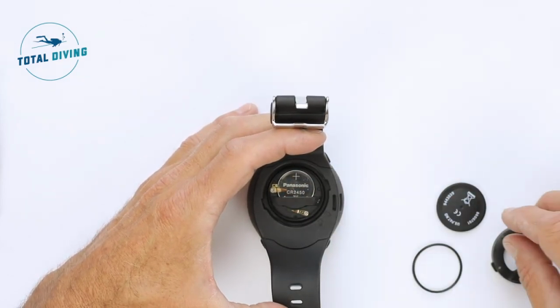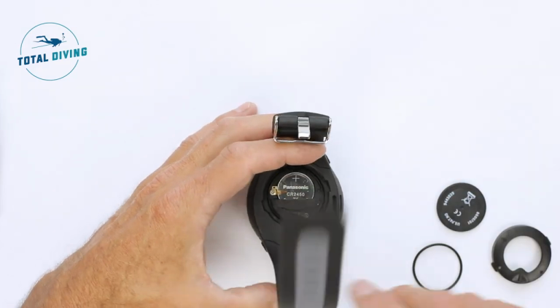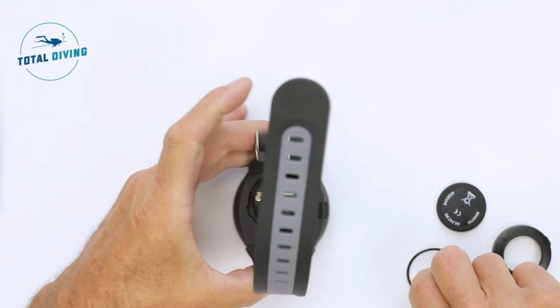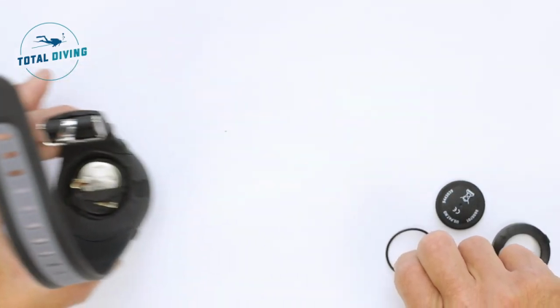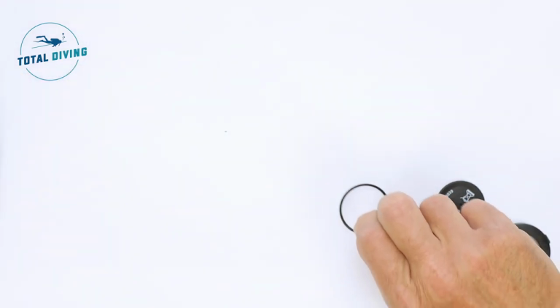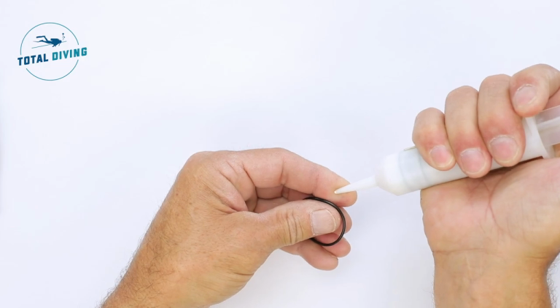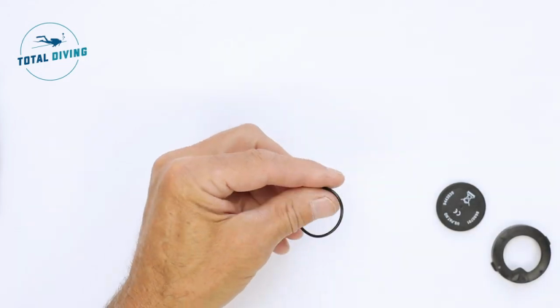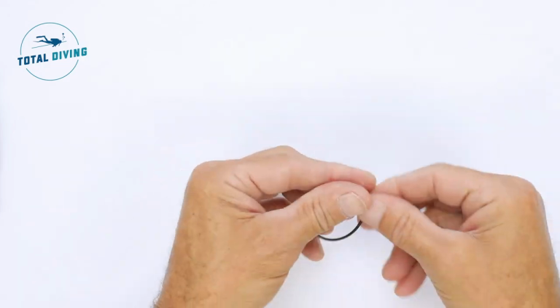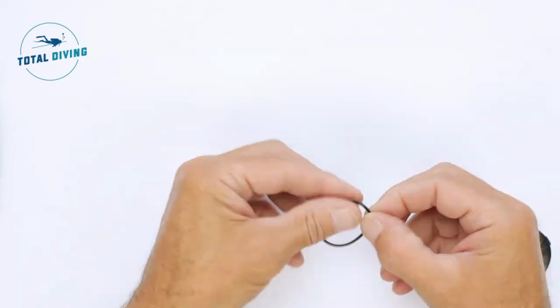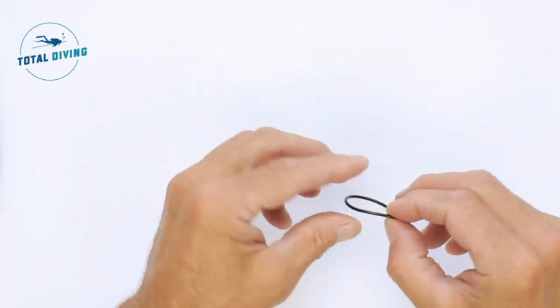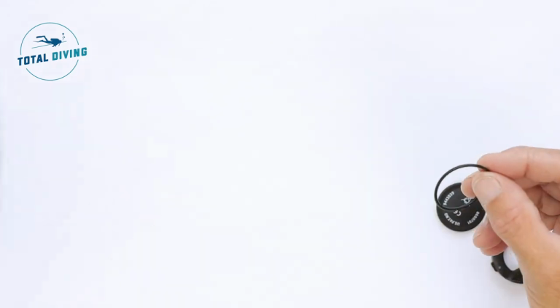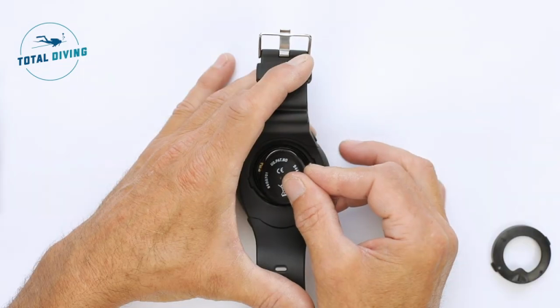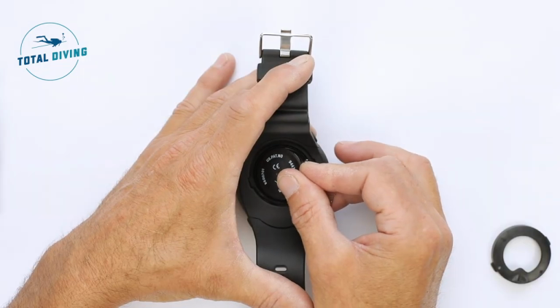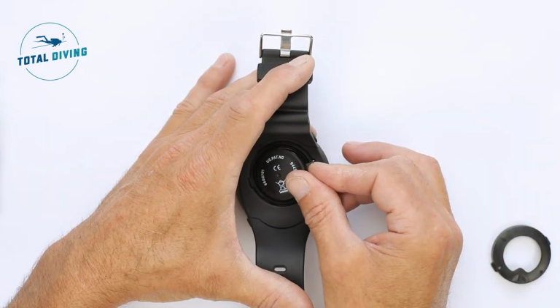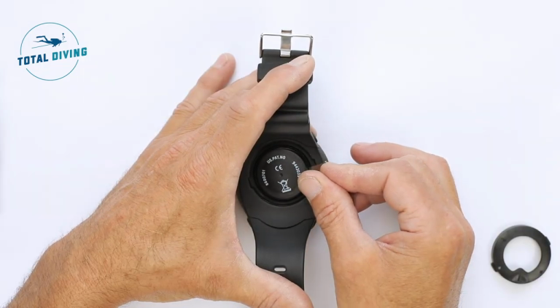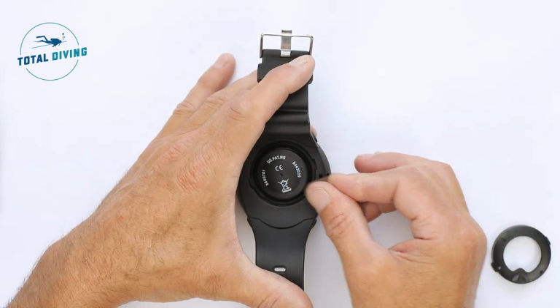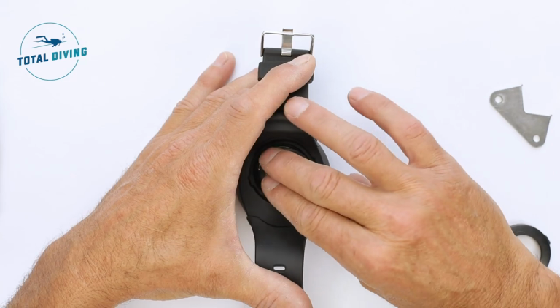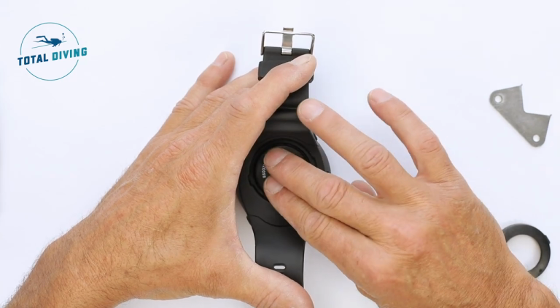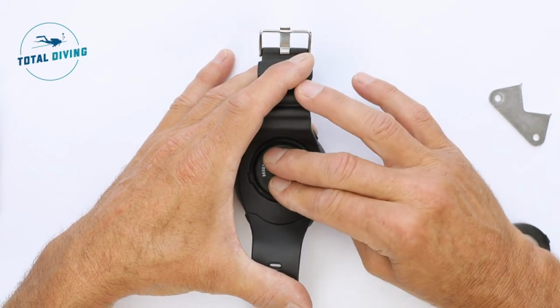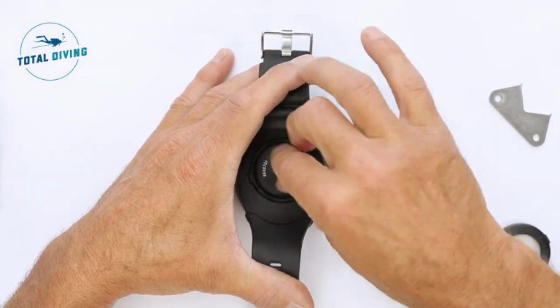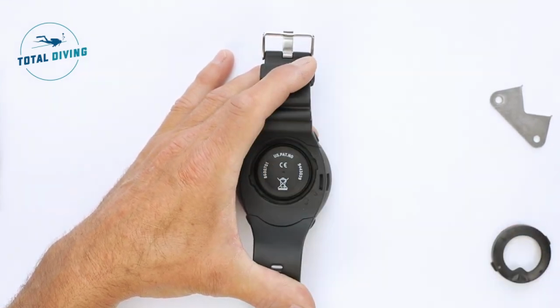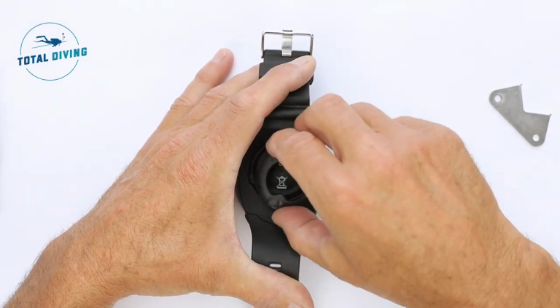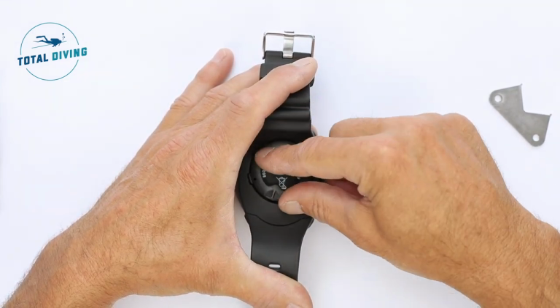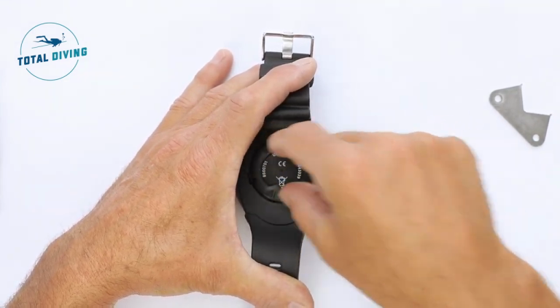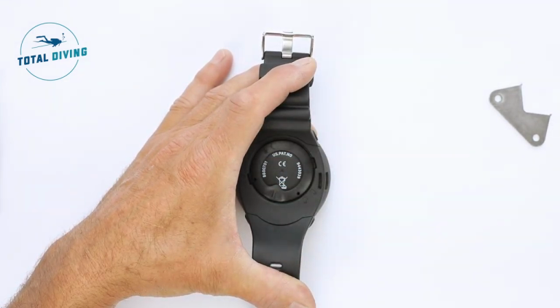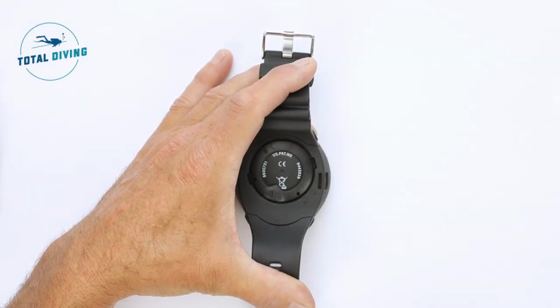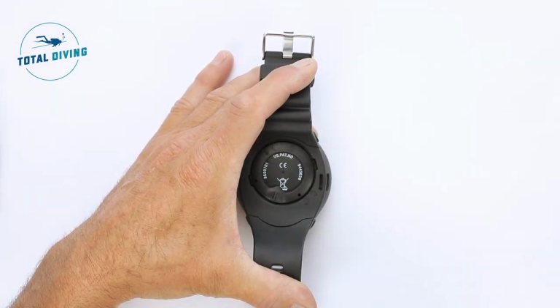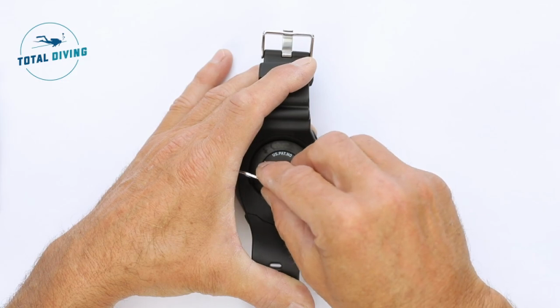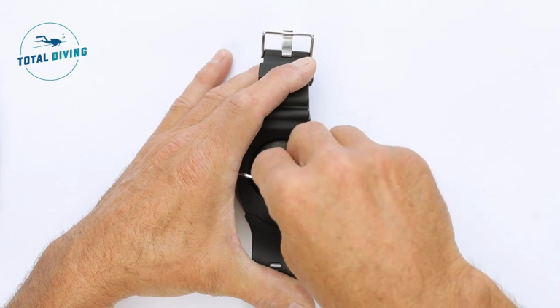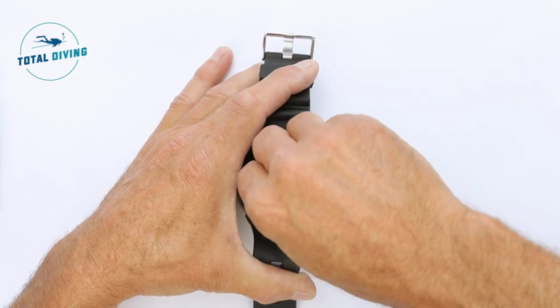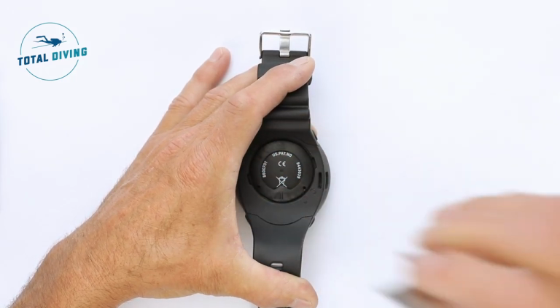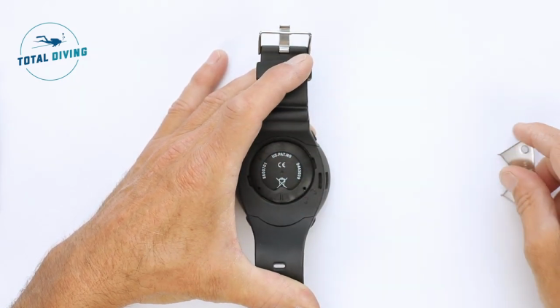Remove the o-ring, clean it with silicone grease, replace it, and put your retainer back in place. Now place the cover on the back of your computer and click it closed. There you go.